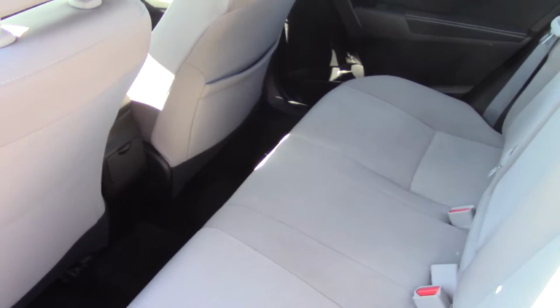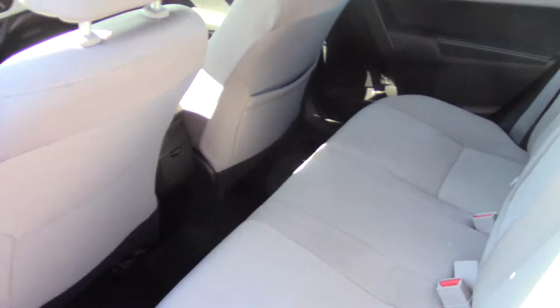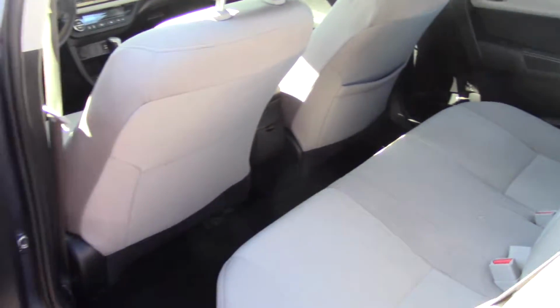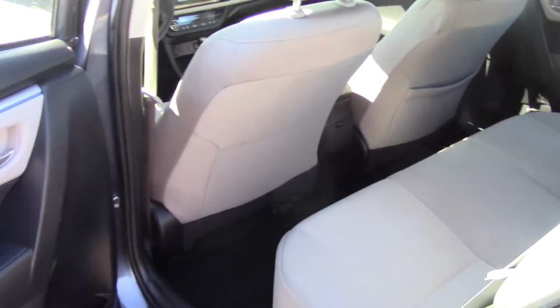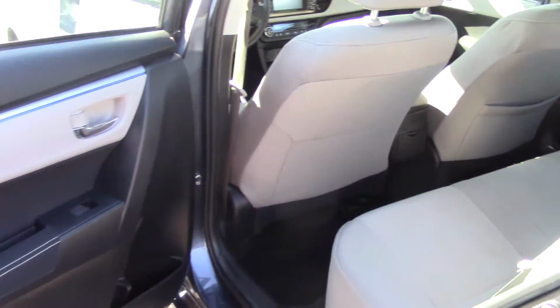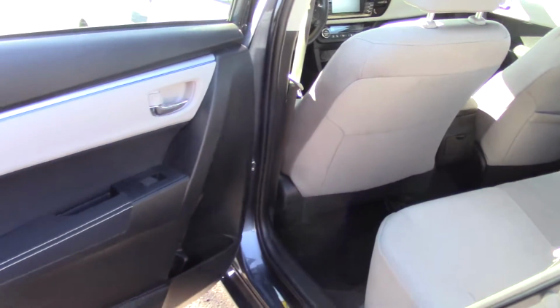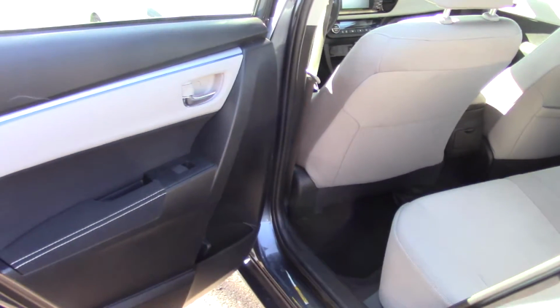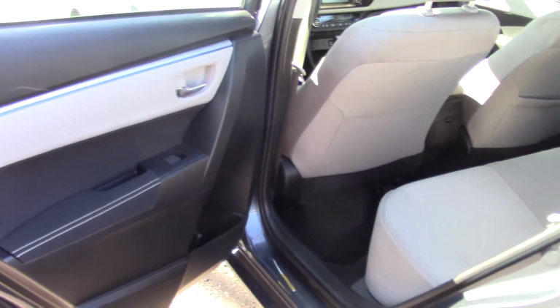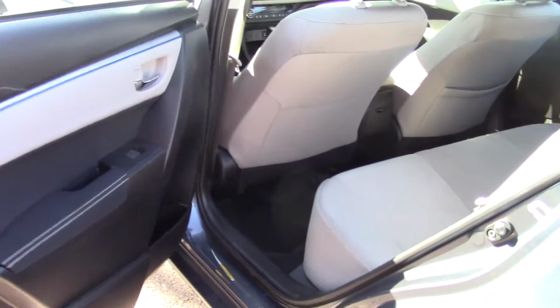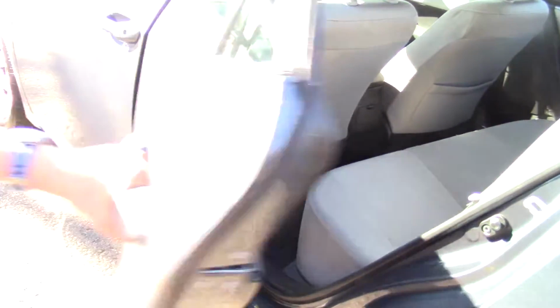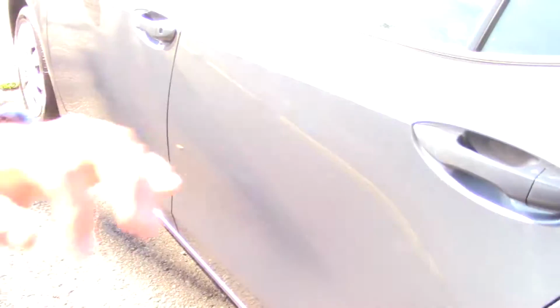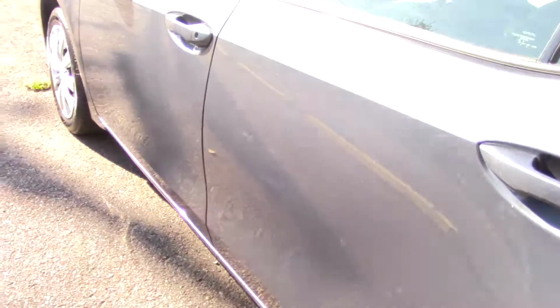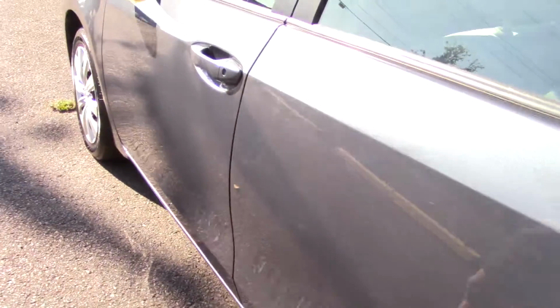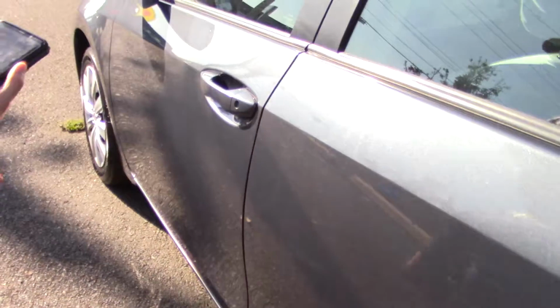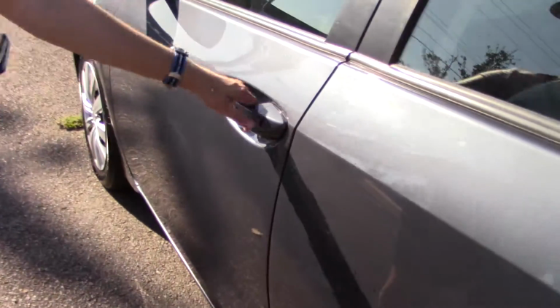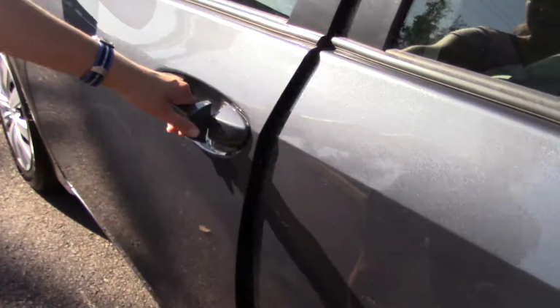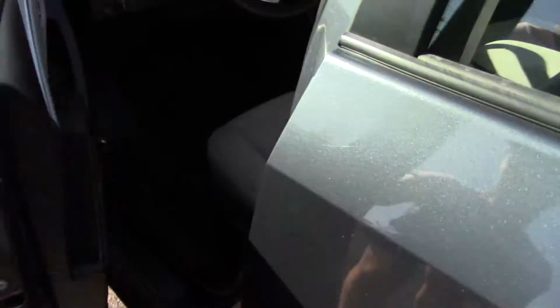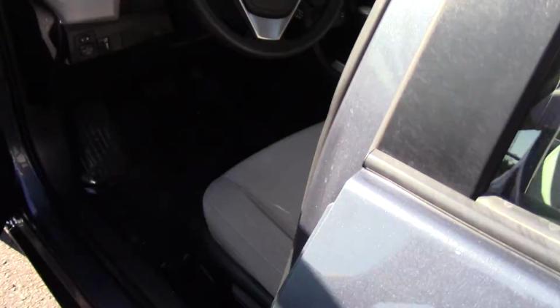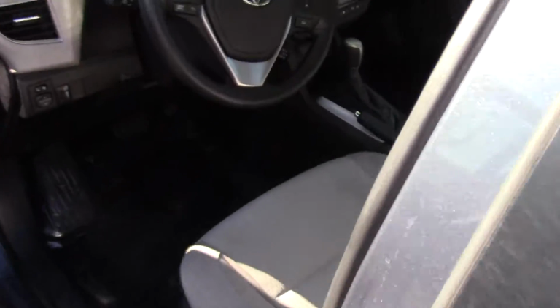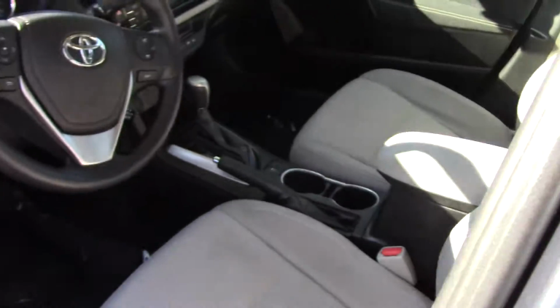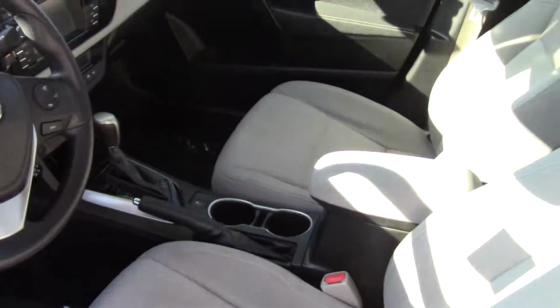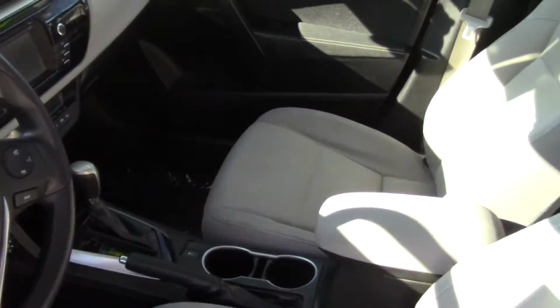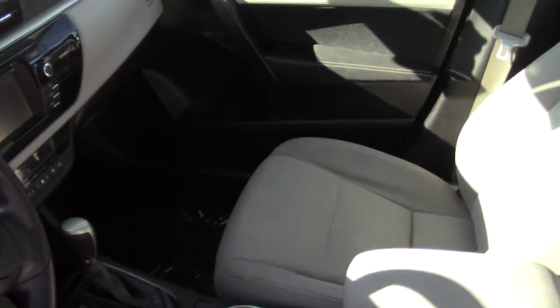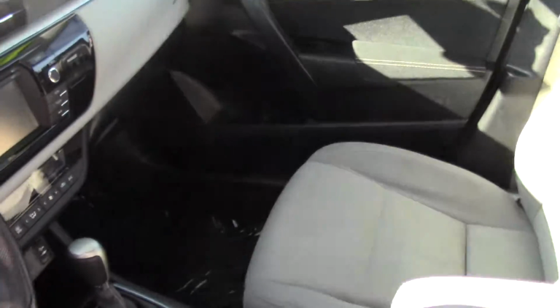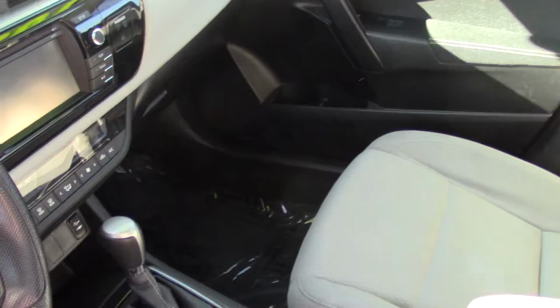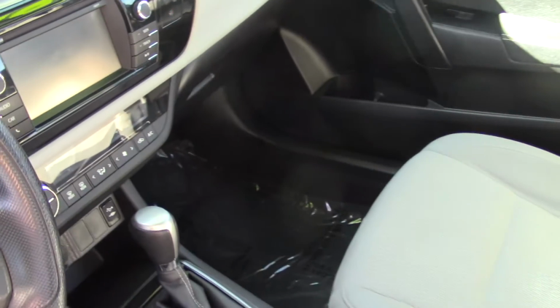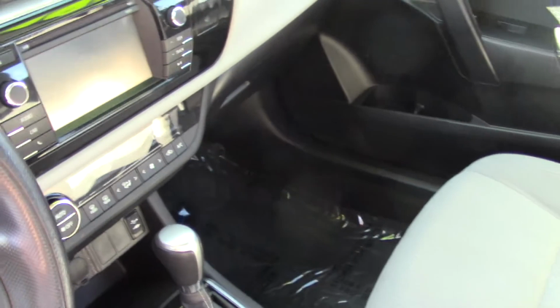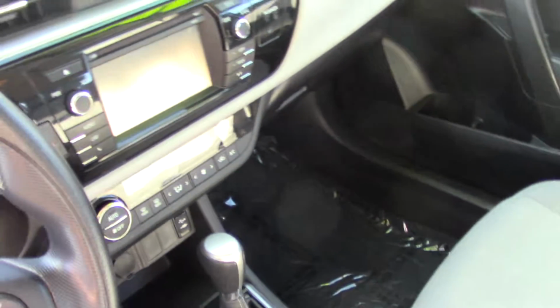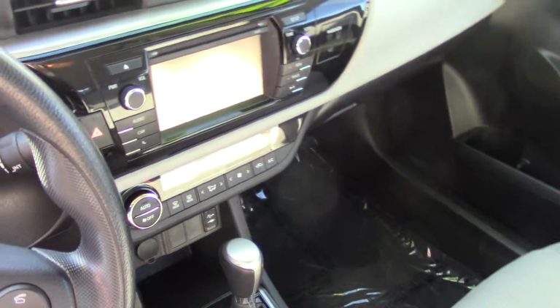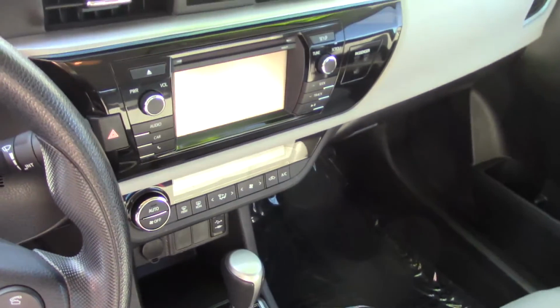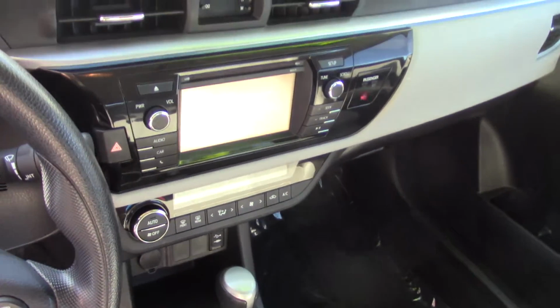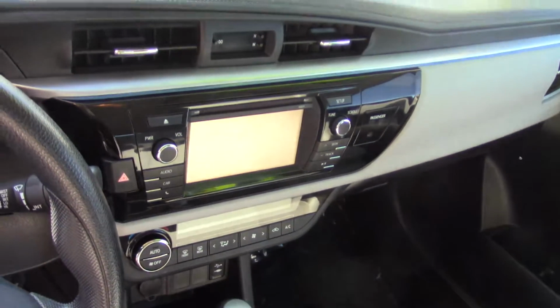The exterior paint color is like a blue-gray and the interior matches it really nicely. The black carpet won't show as much wear over time, and the nice light grey cloth interior.